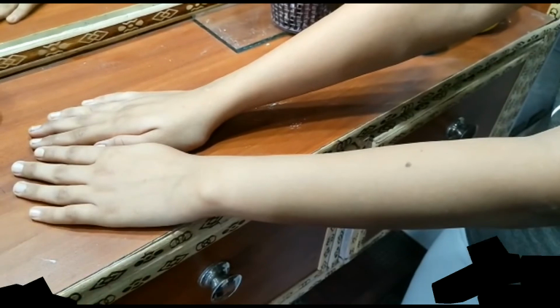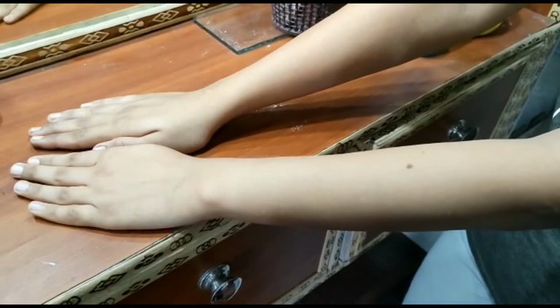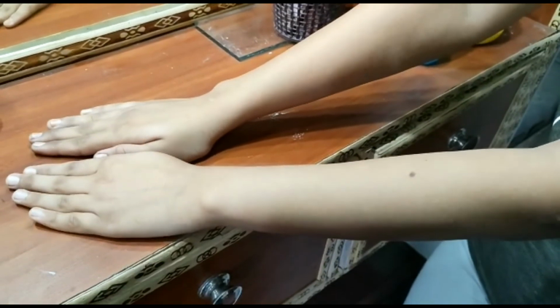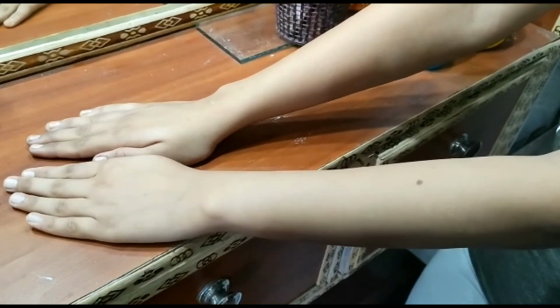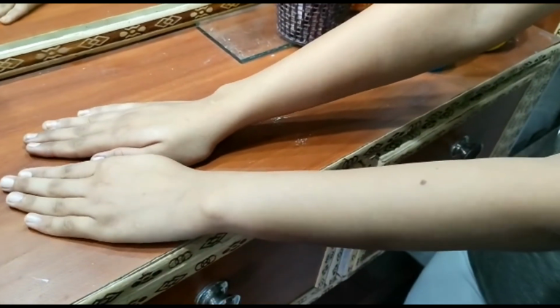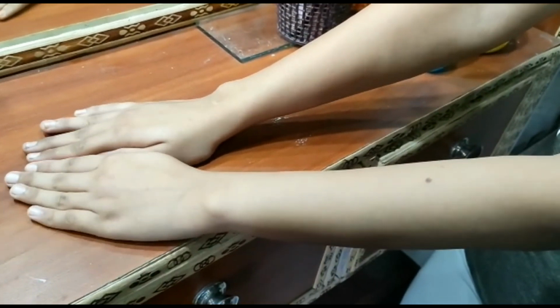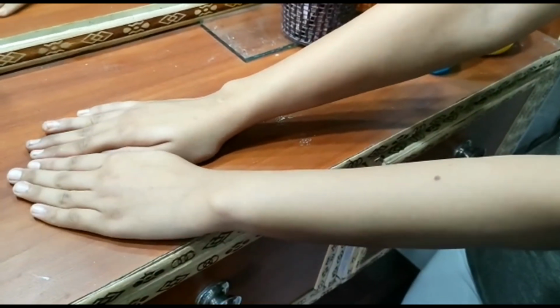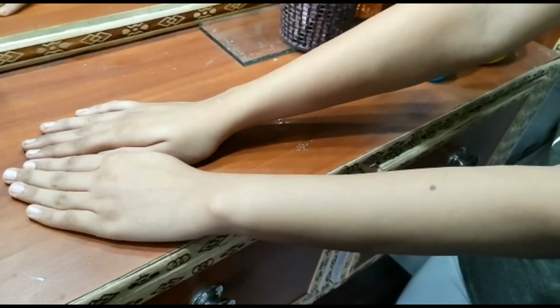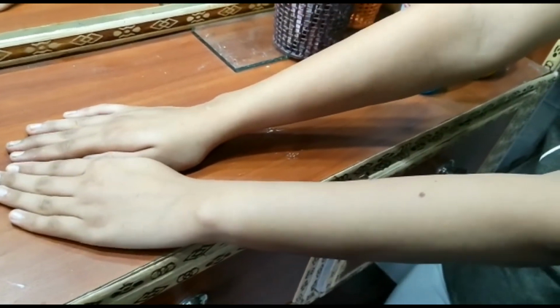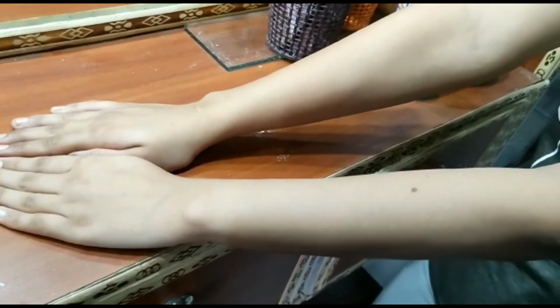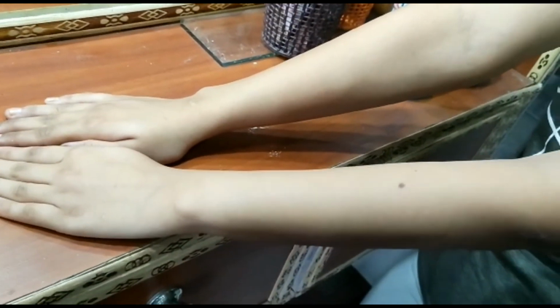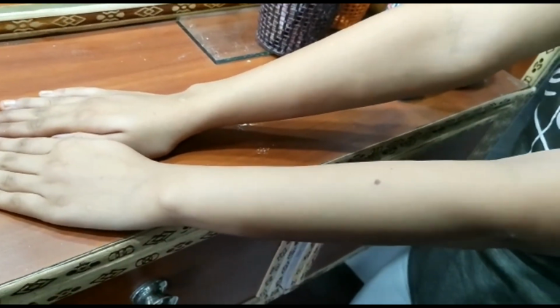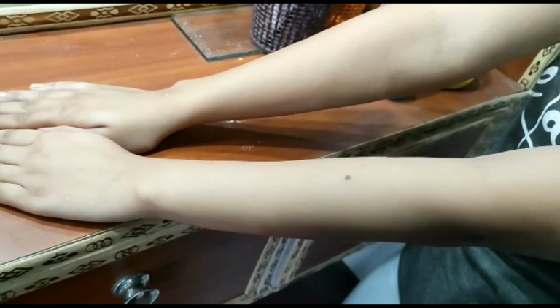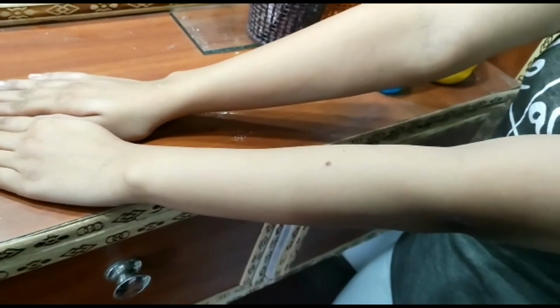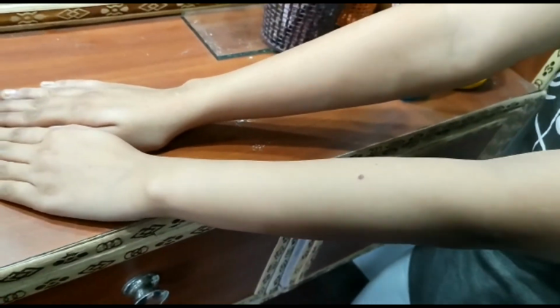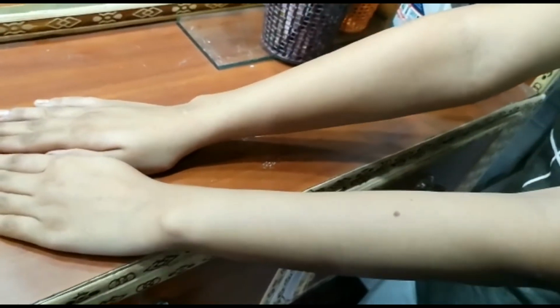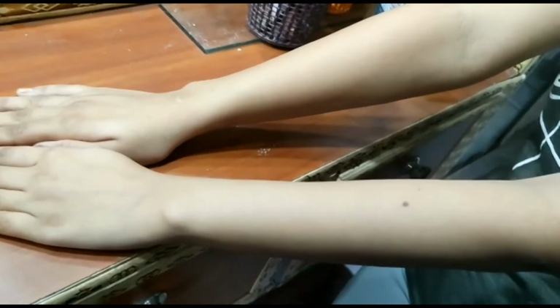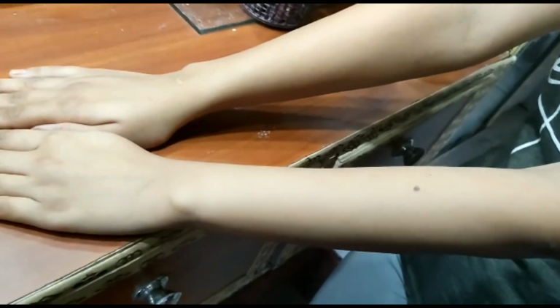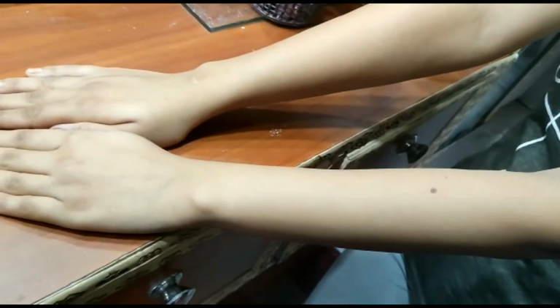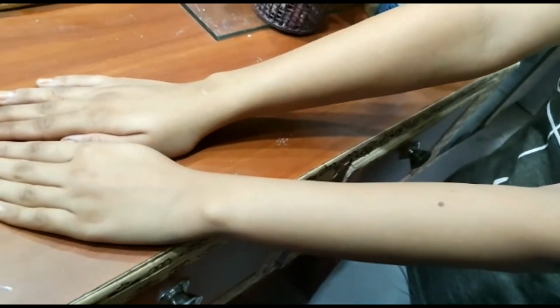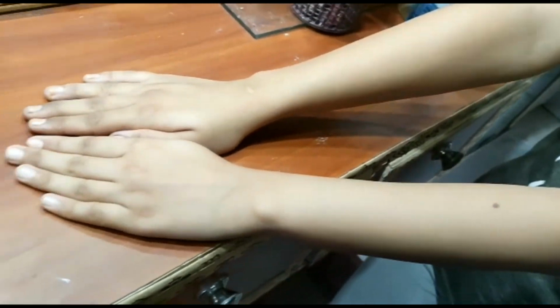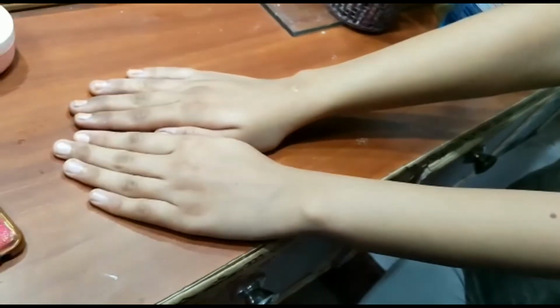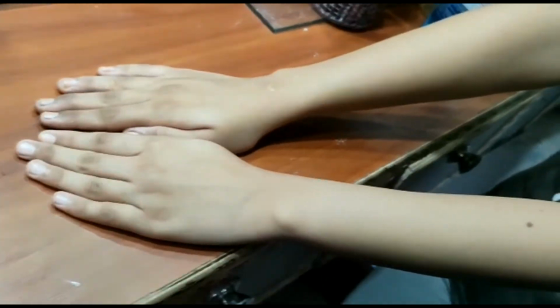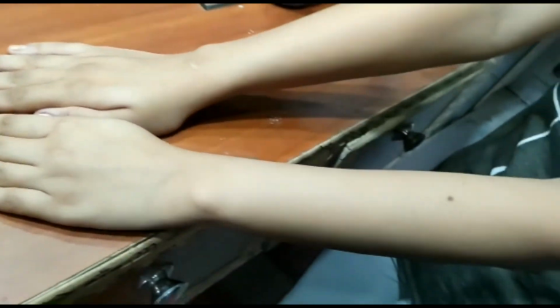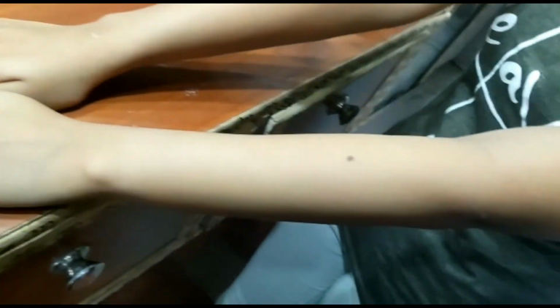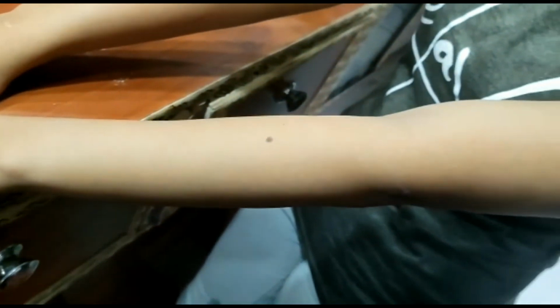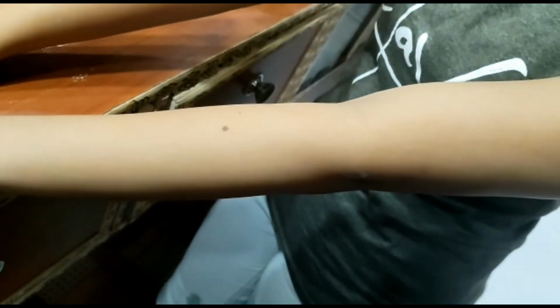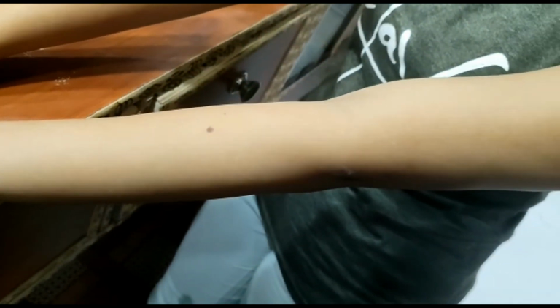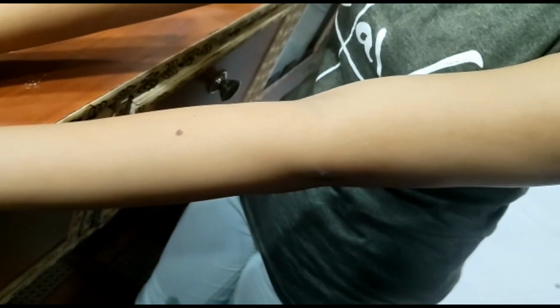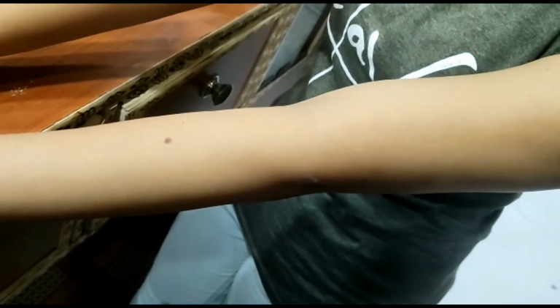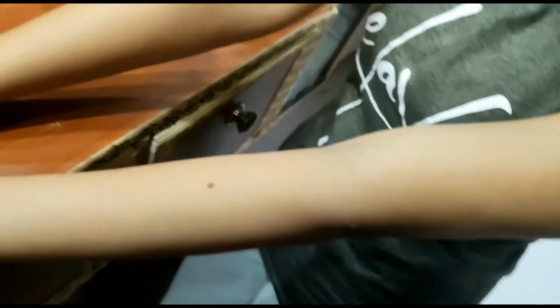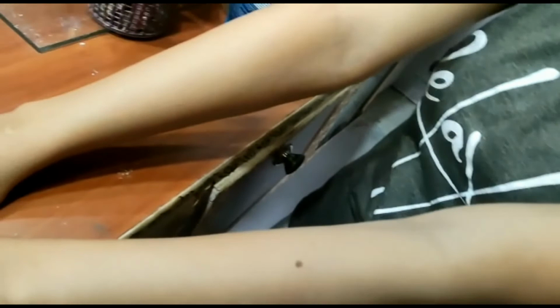So guys, after the wax, as you can see the result has come out on her hand. Let's see how the hair looks — so fair and clean.